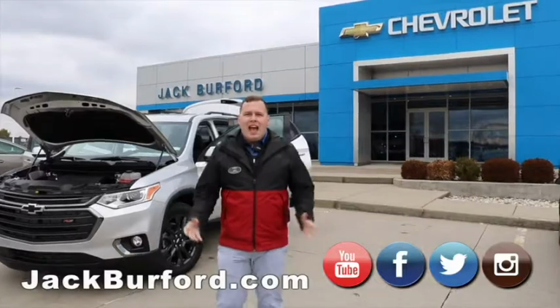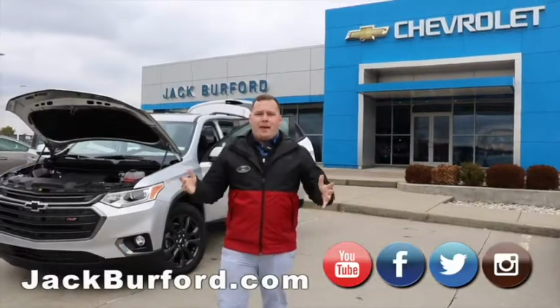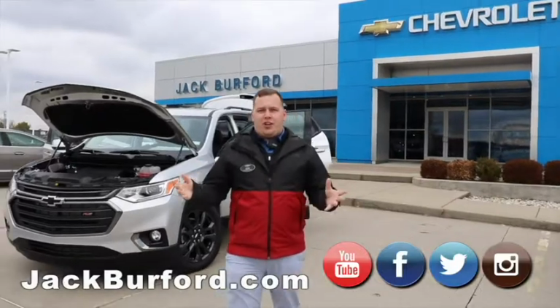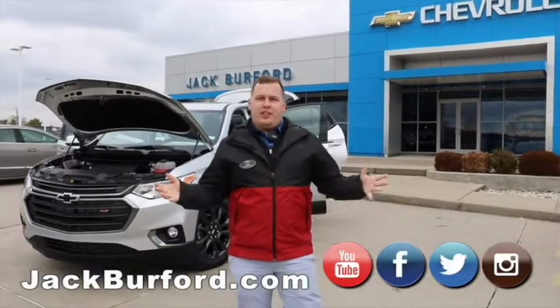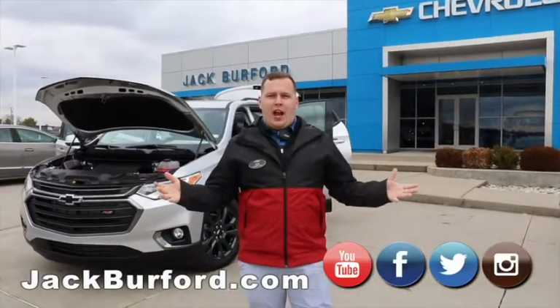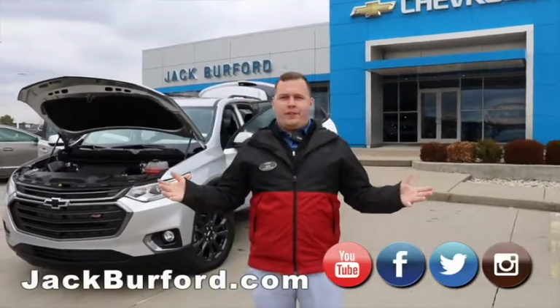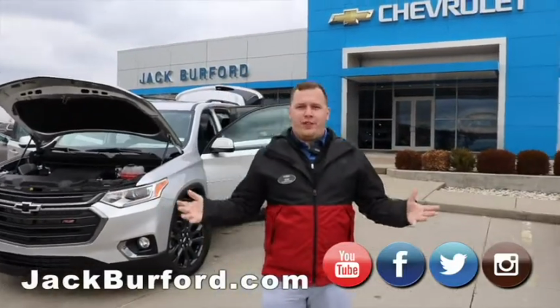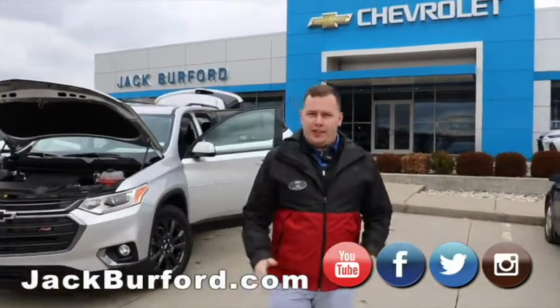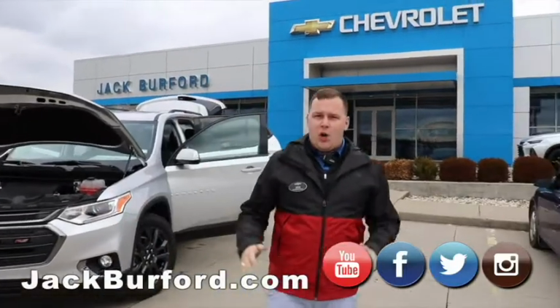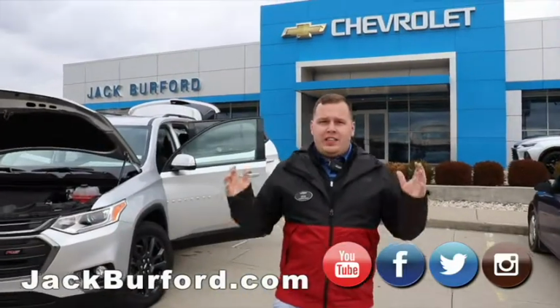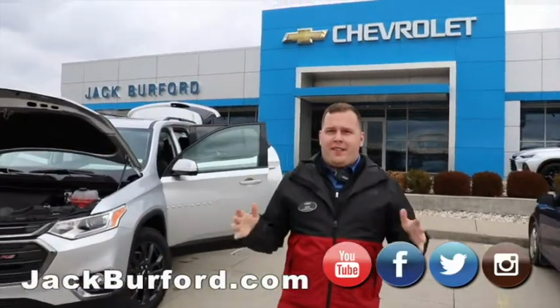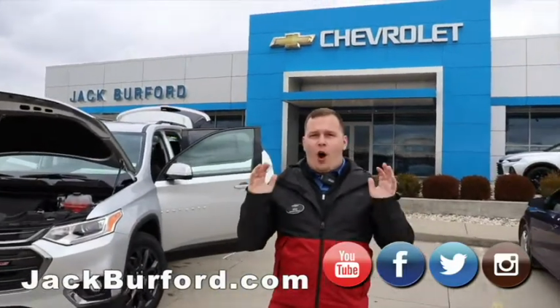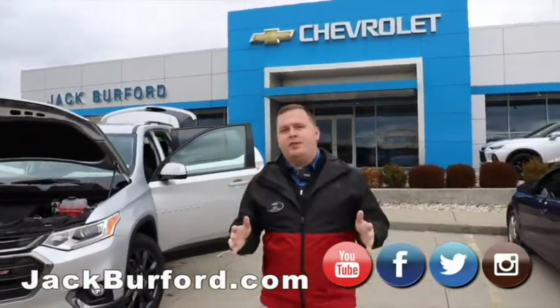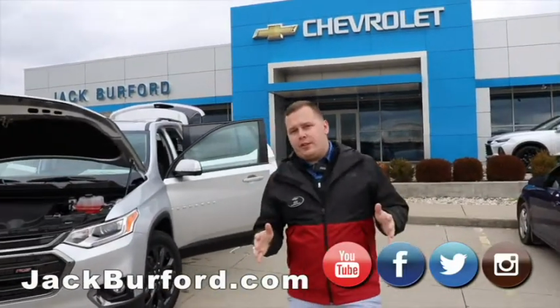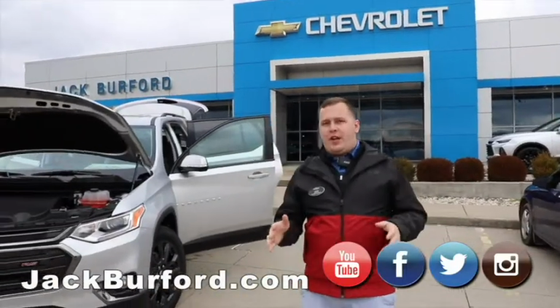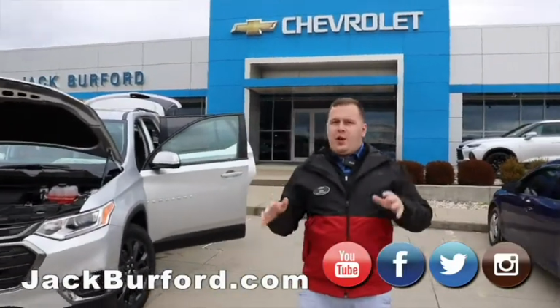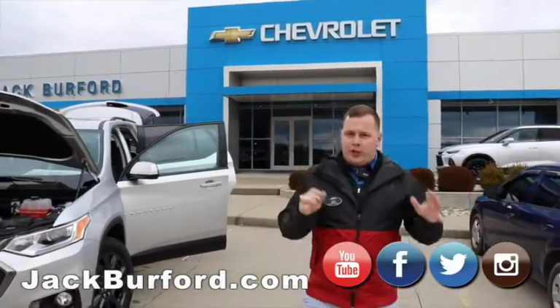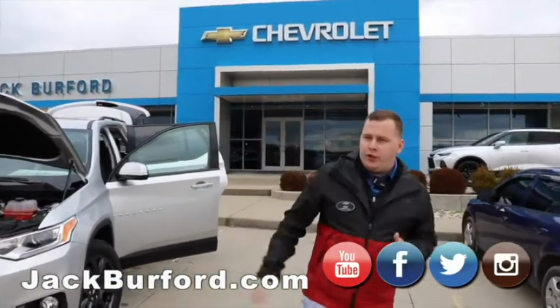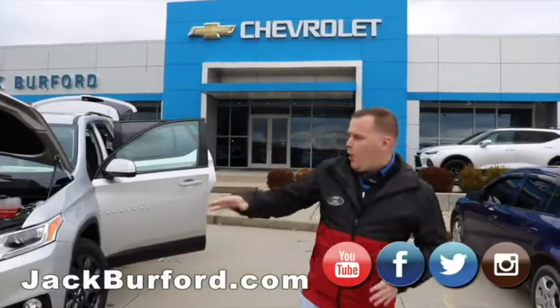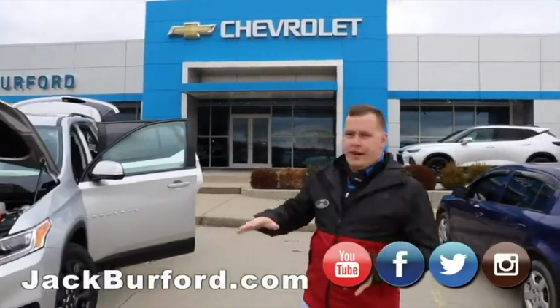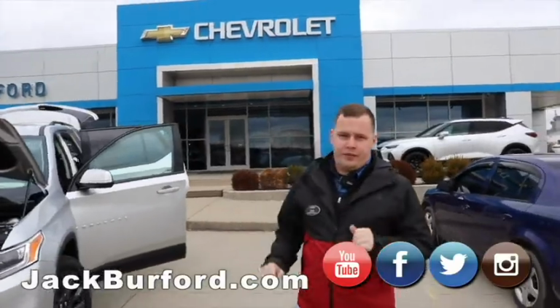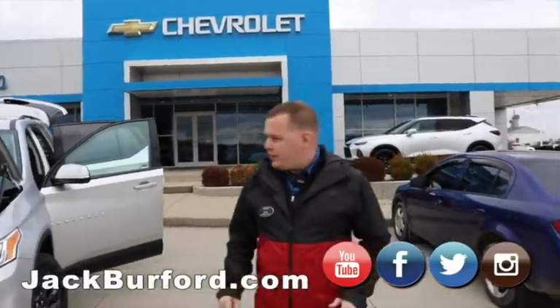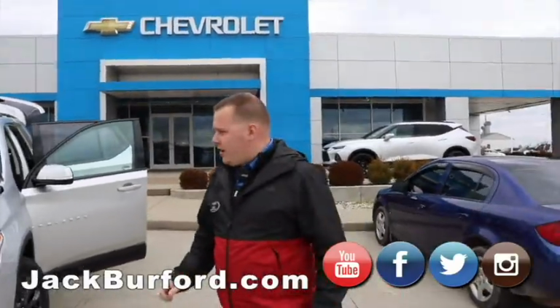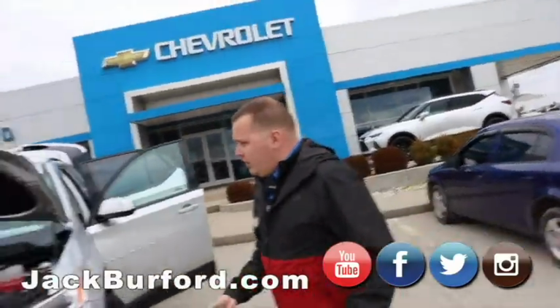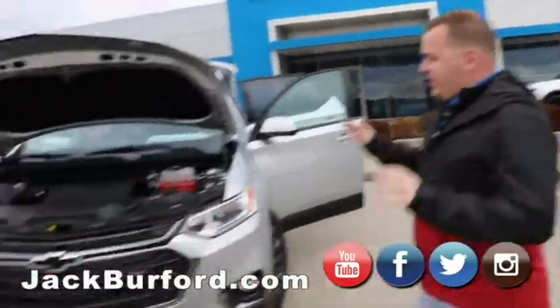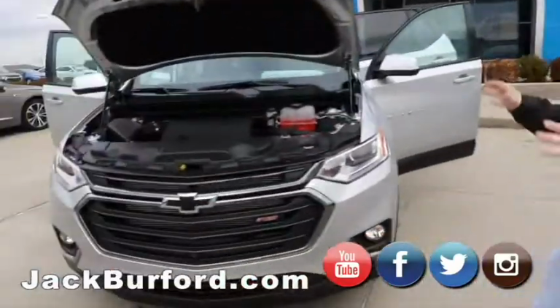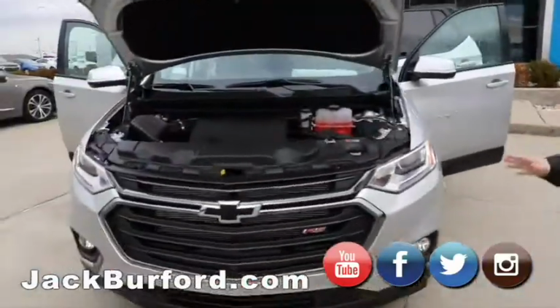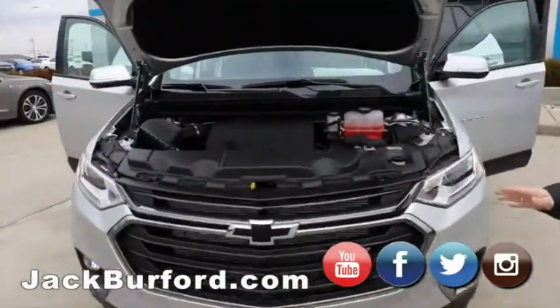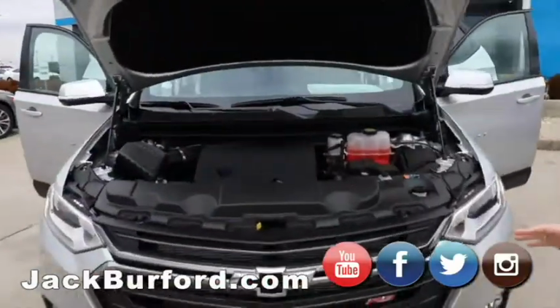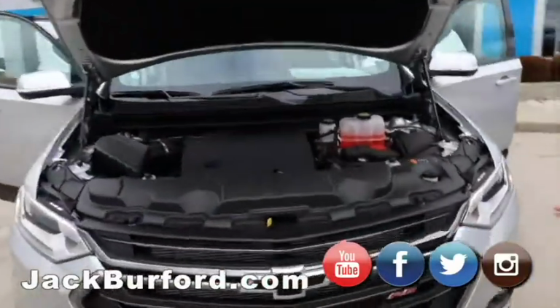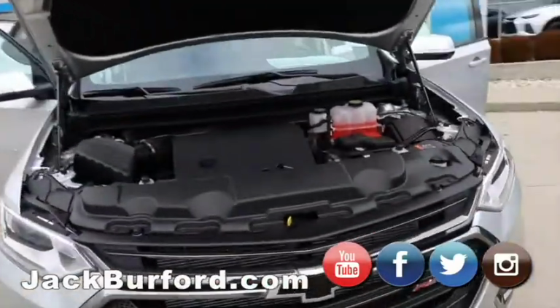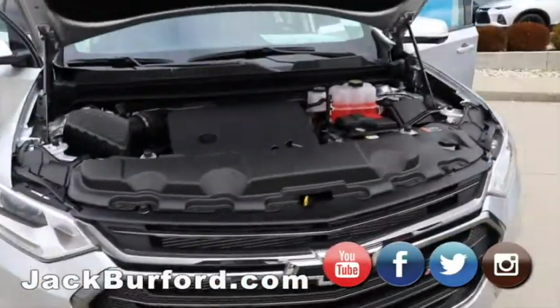Hey everybody, it's Josh here at Jack Burford Chevrolet. Today I've got an awesome vehicle to show you. We're going to do a little walk around — this is a 2020 Chevrolet RS Traverse.